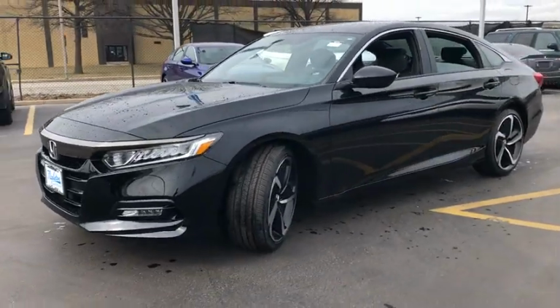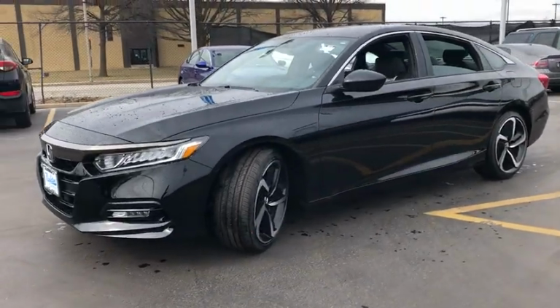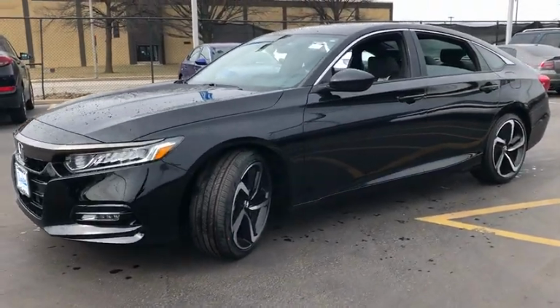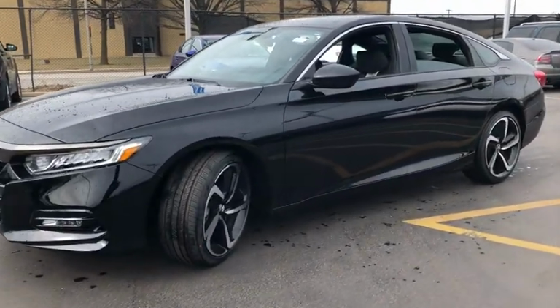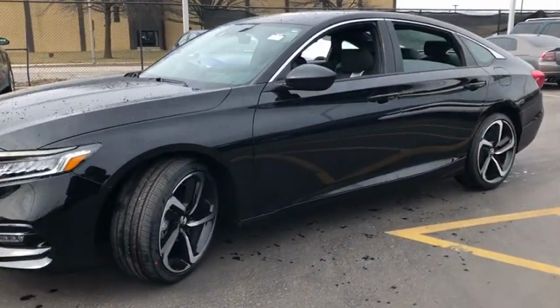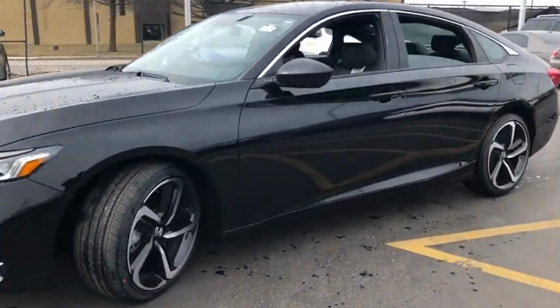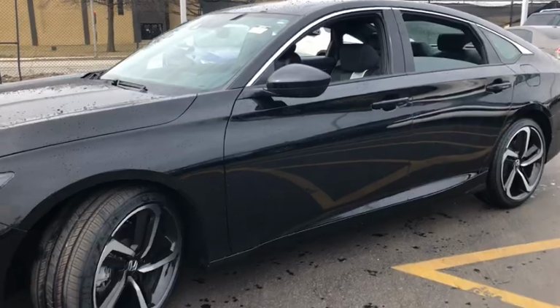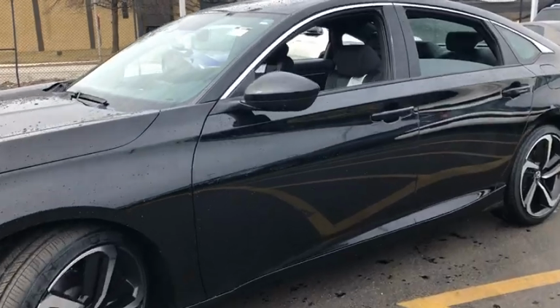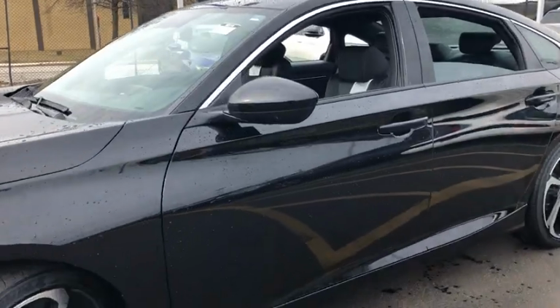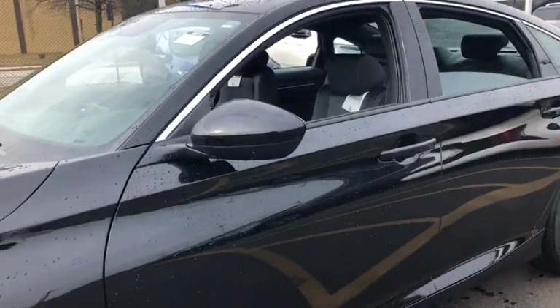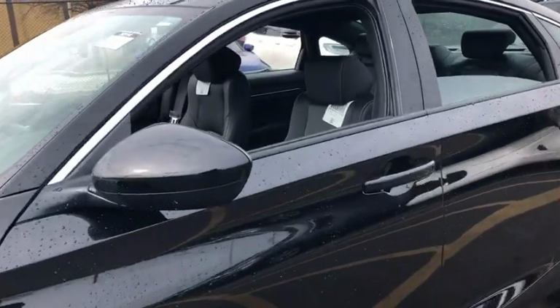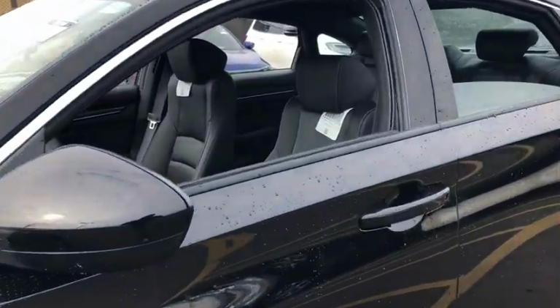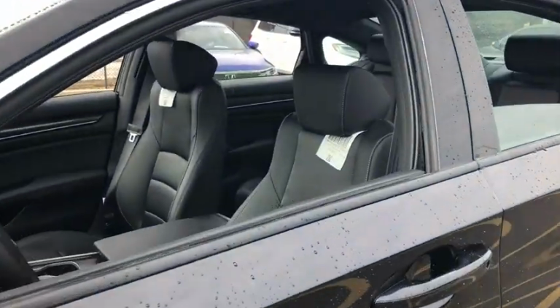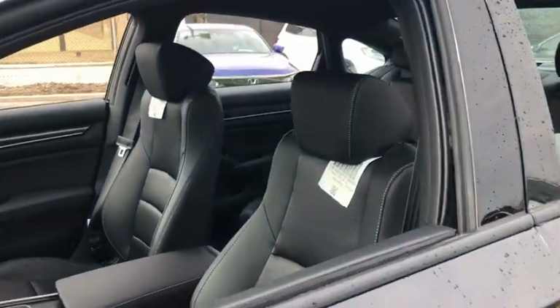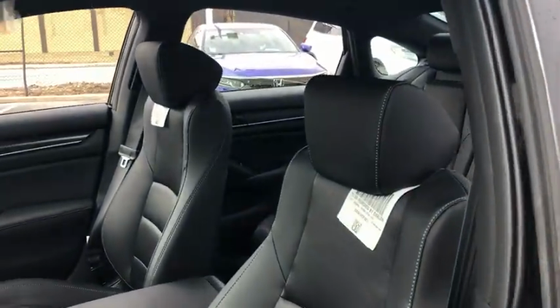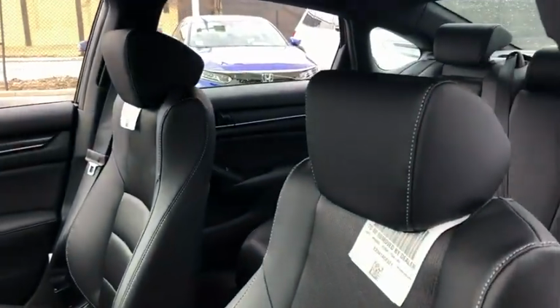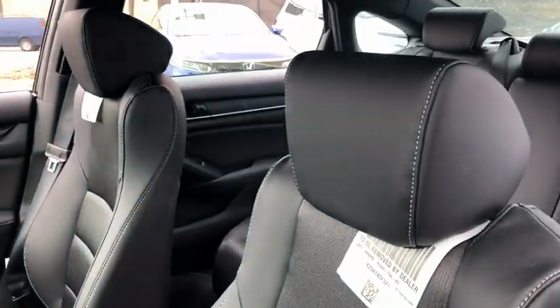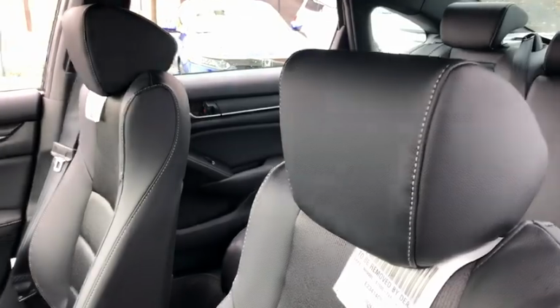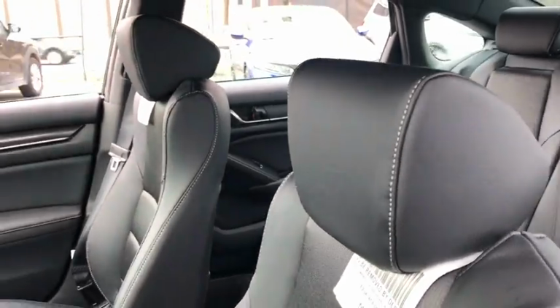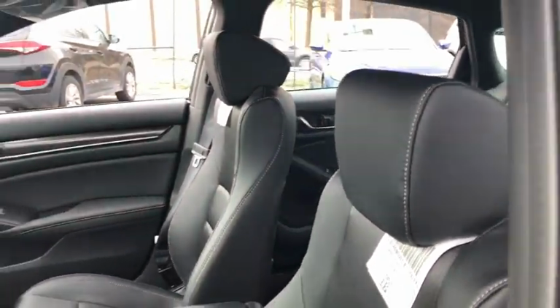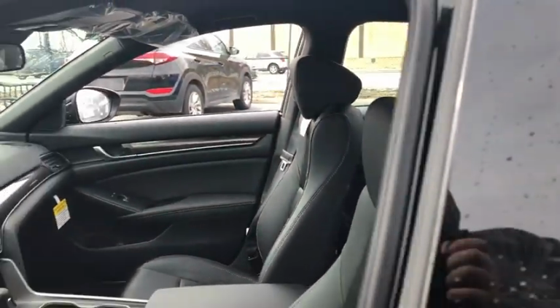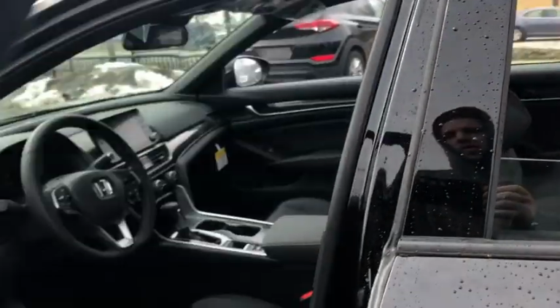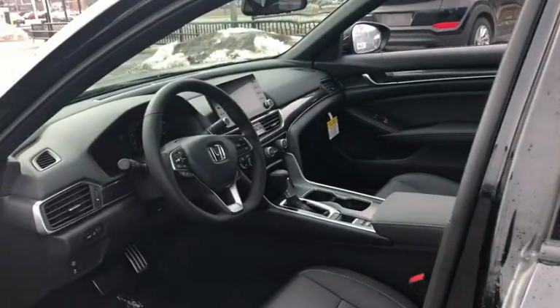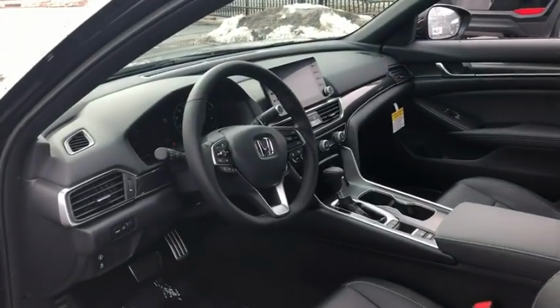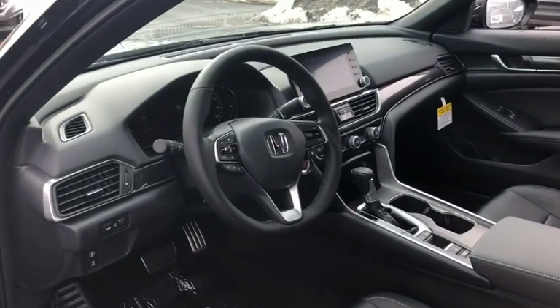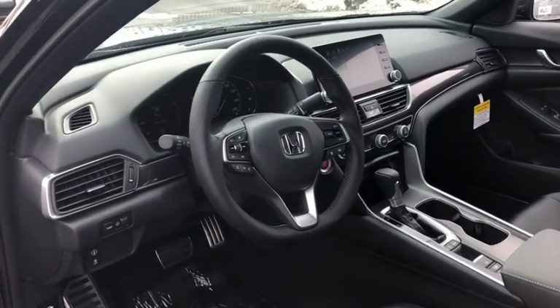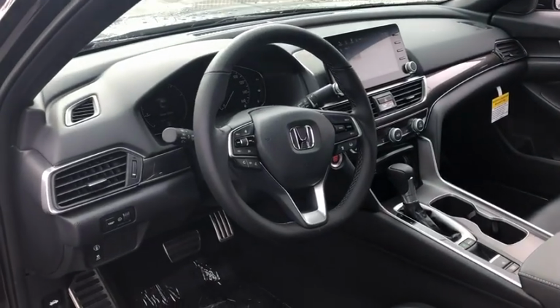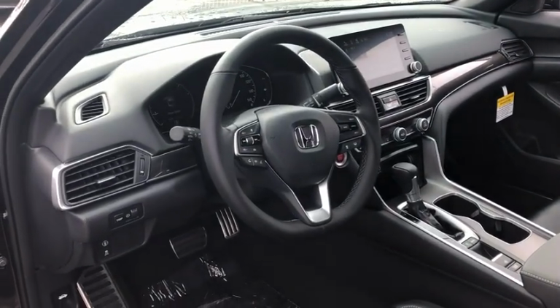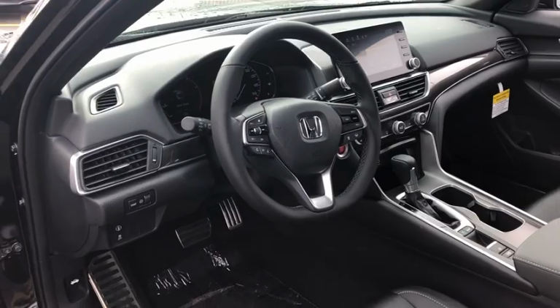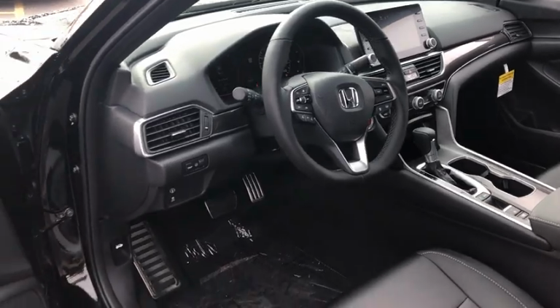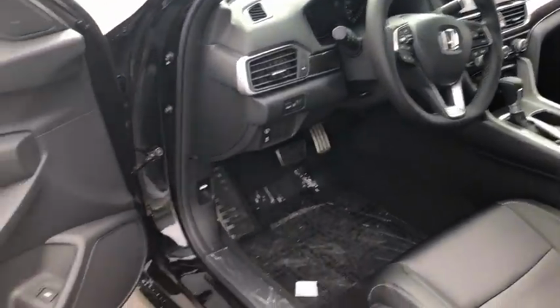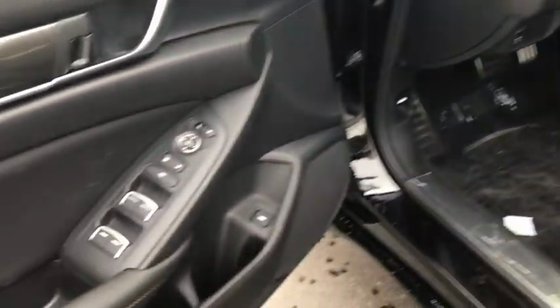Here are some of this vehicle's great options. Traction control. Dual airbags. Leather wrapped steering wheel. Power steering. Four wheel disc brakes. Eight speakers. AM FM stereo radio. Trip computer. Security system. Rear window defroster.